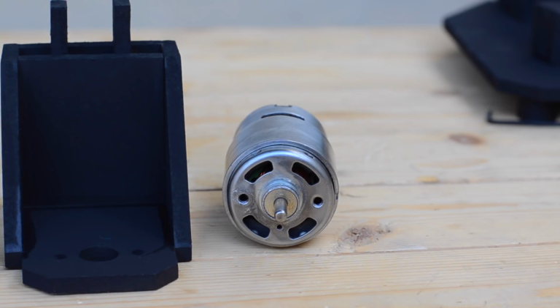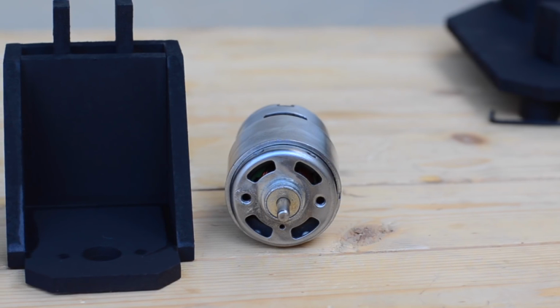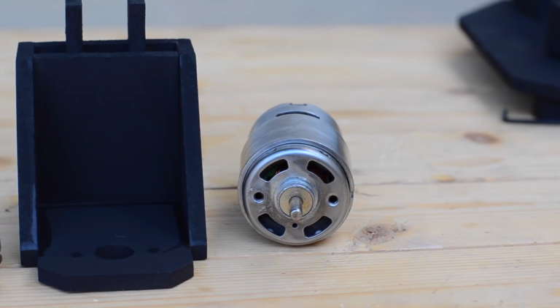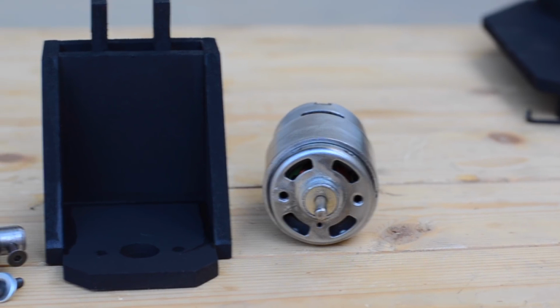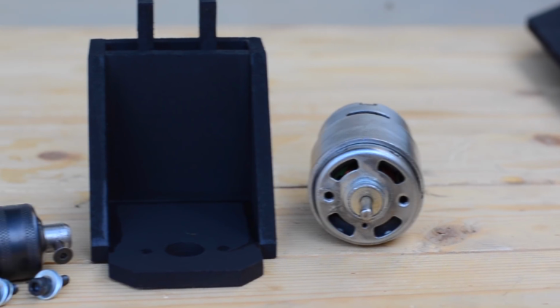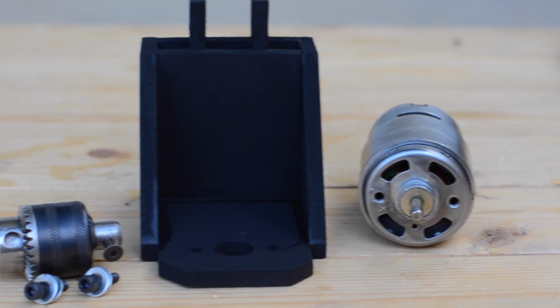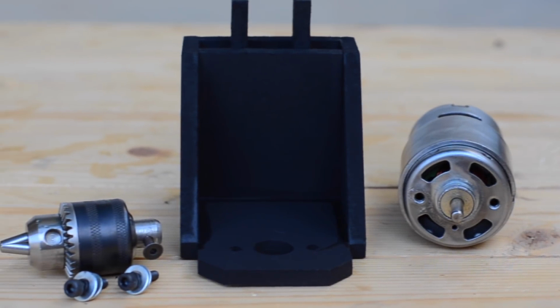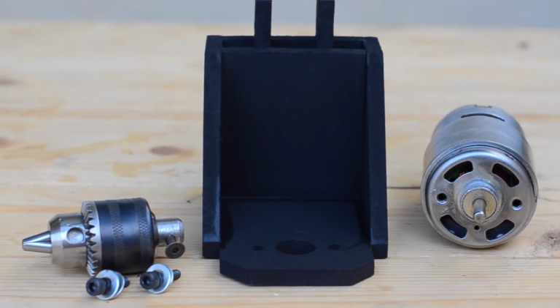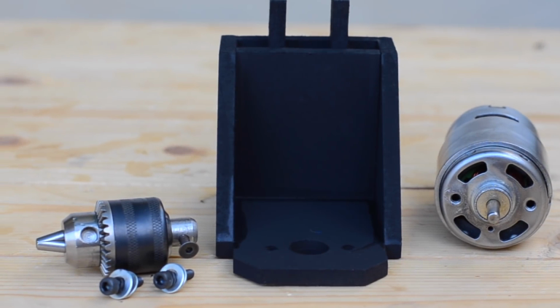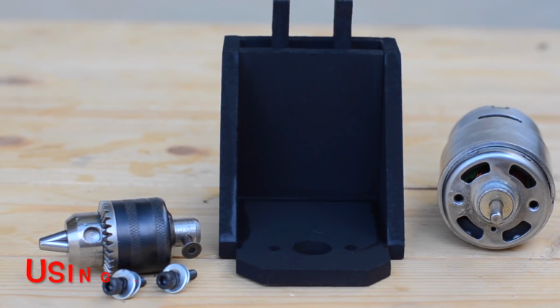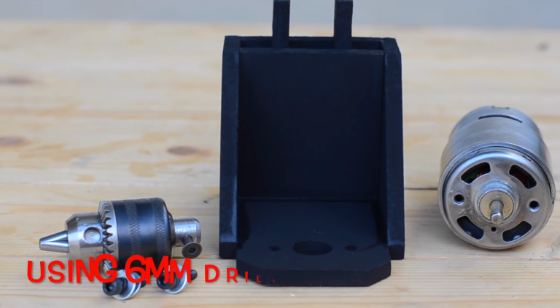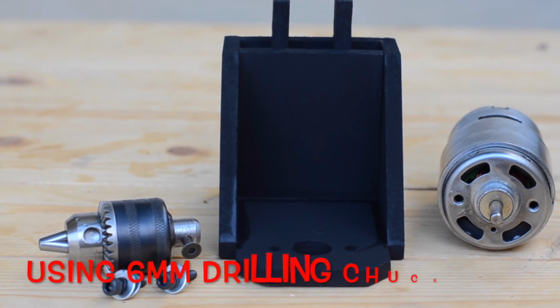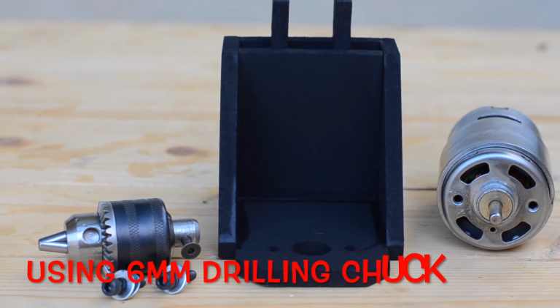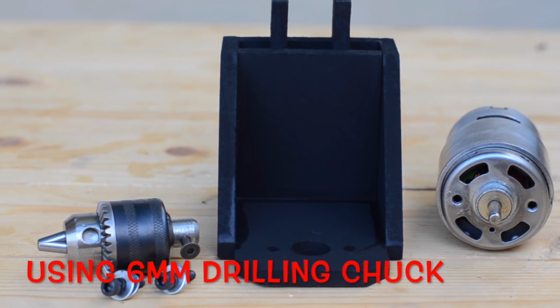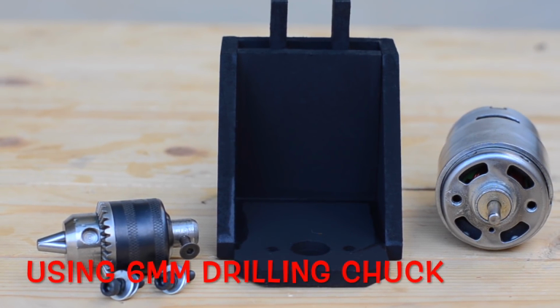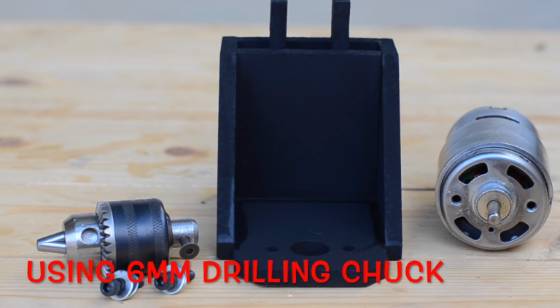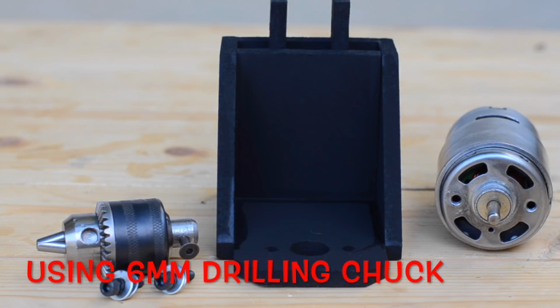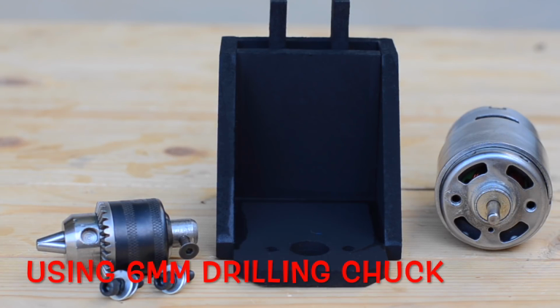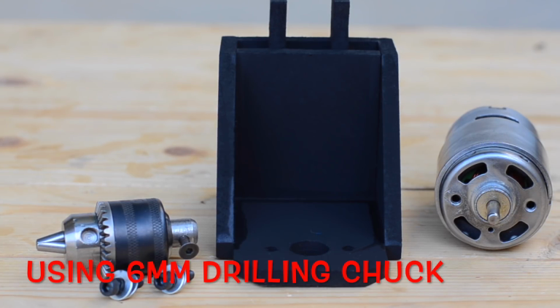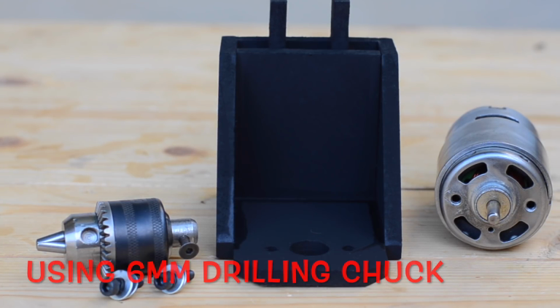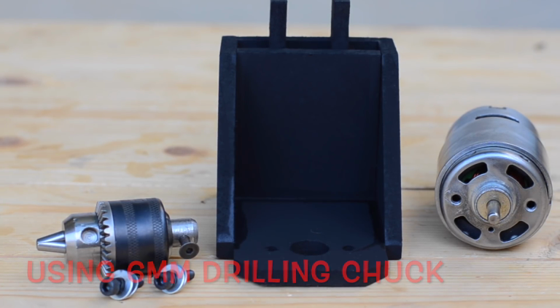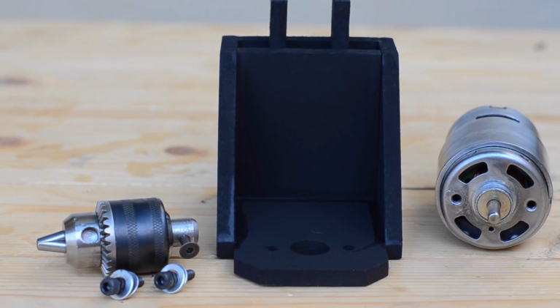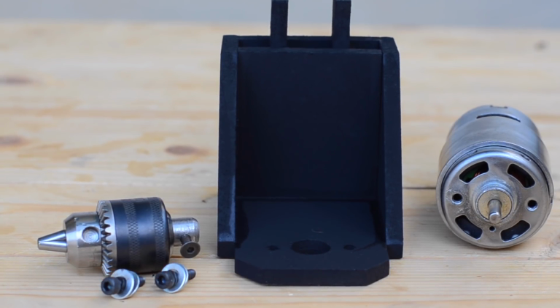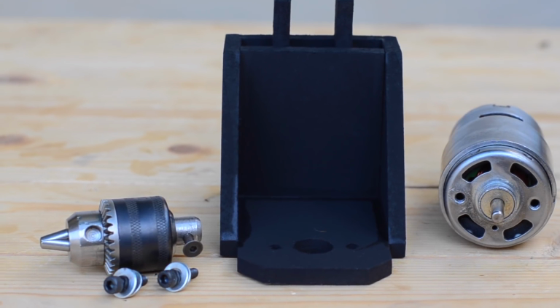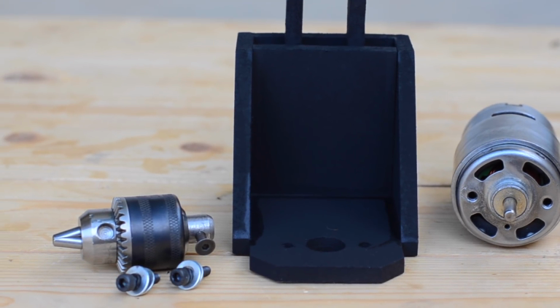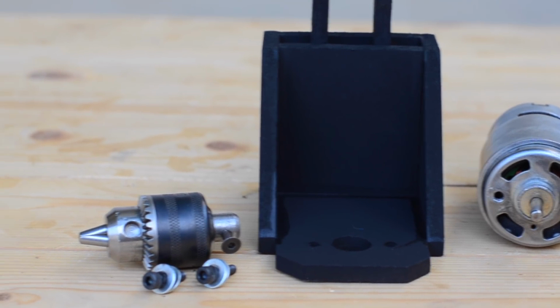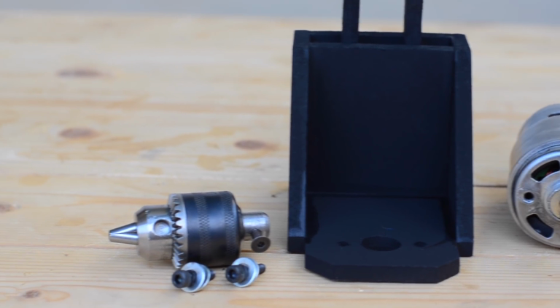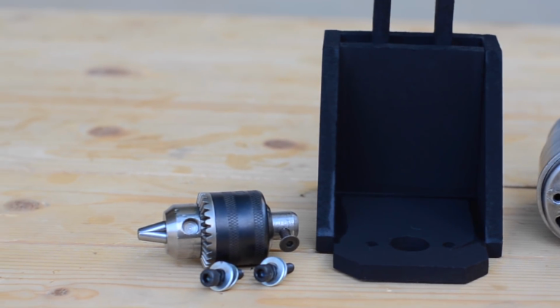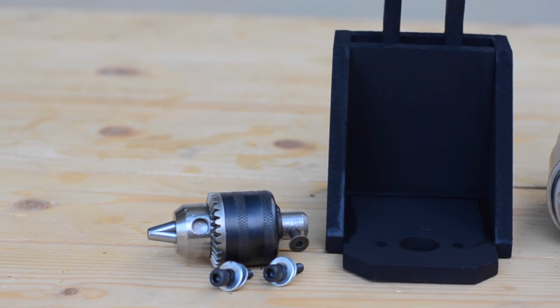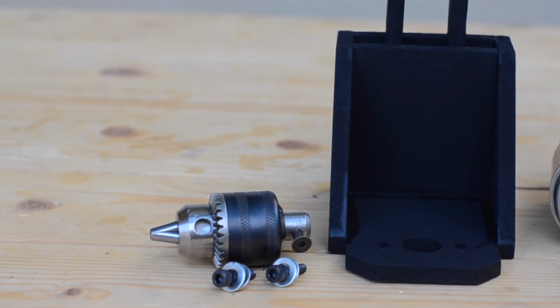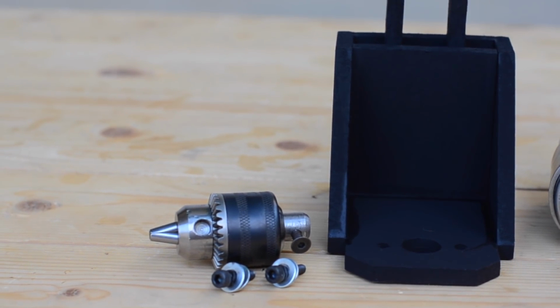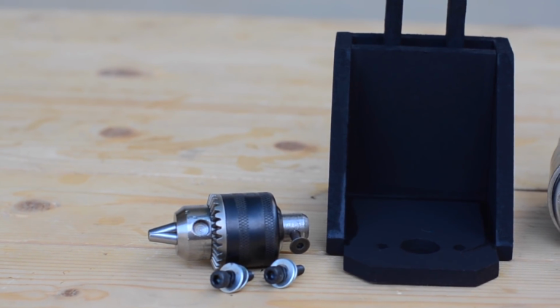Now, as we have painted all the wooden parts, we are going to mount the motor on this moving platform and we are also going to use this 6mm drilling chuck.